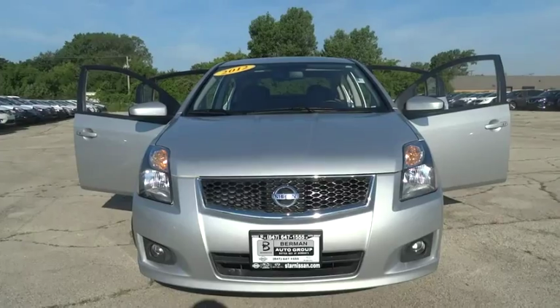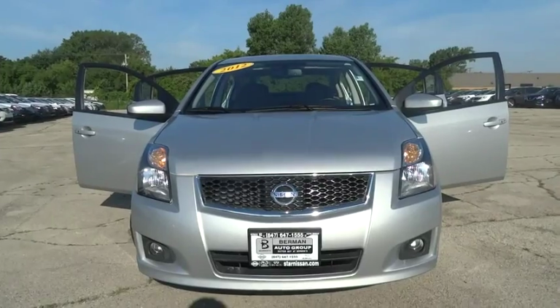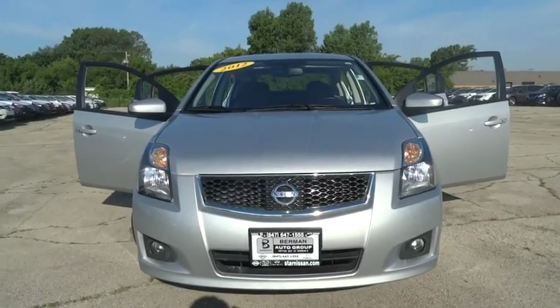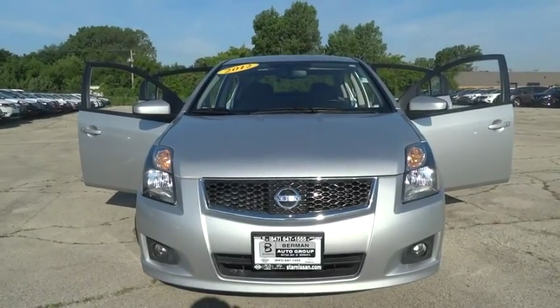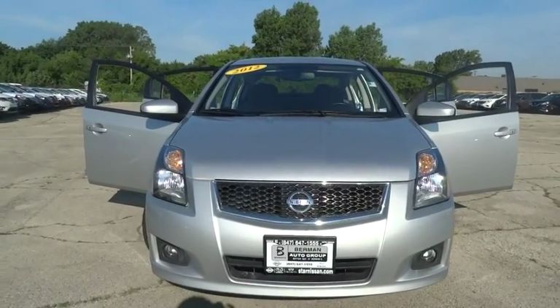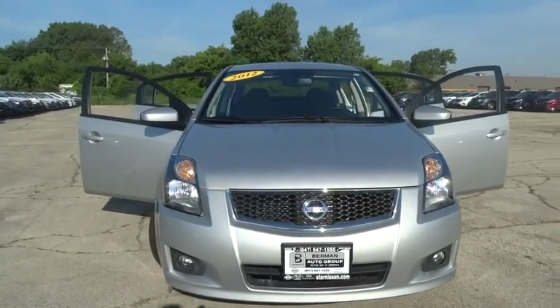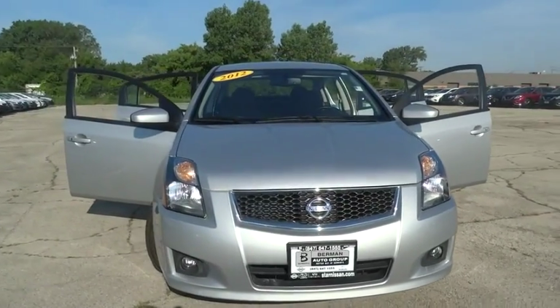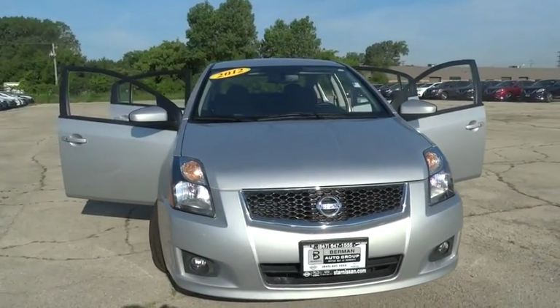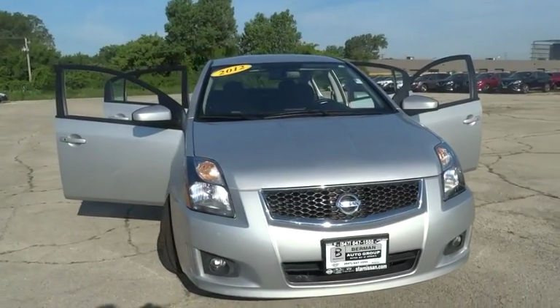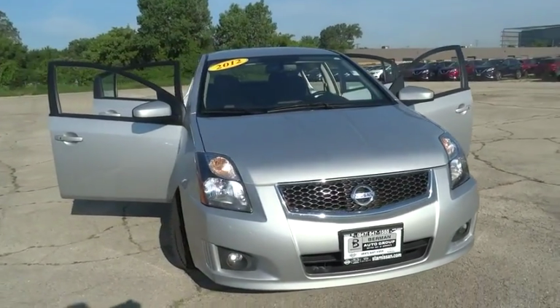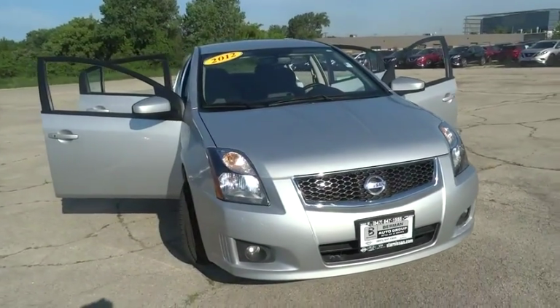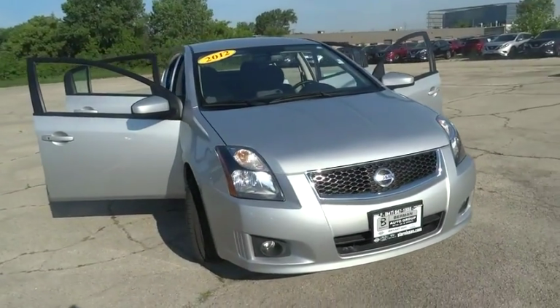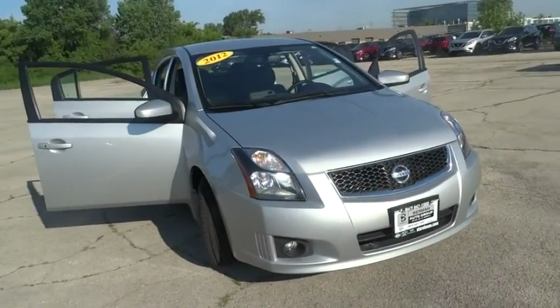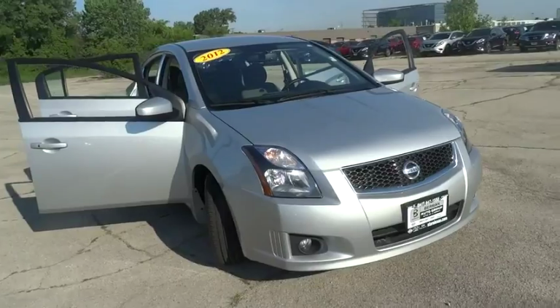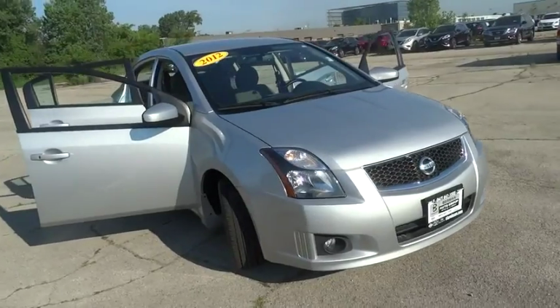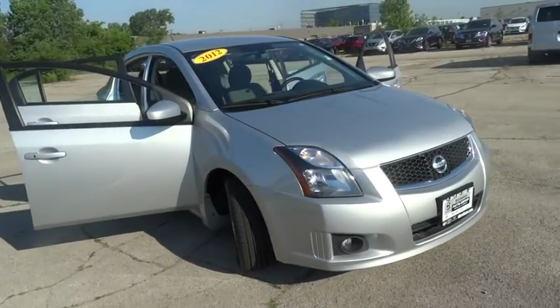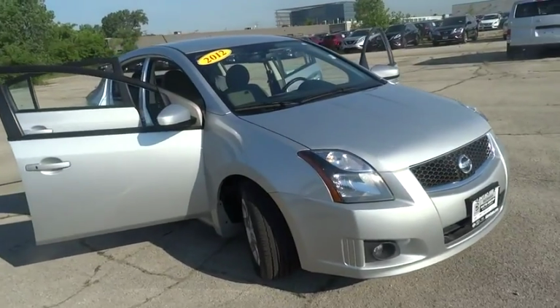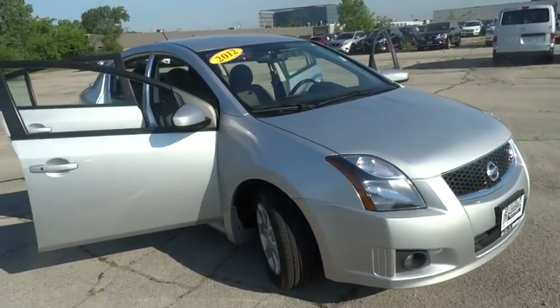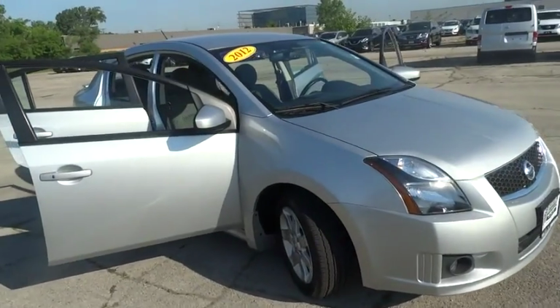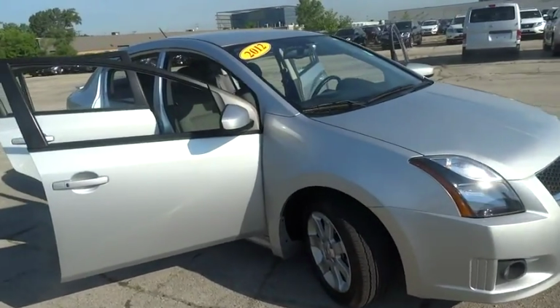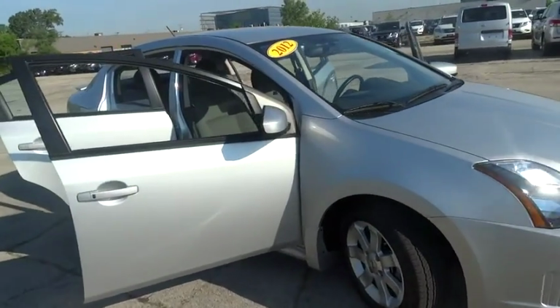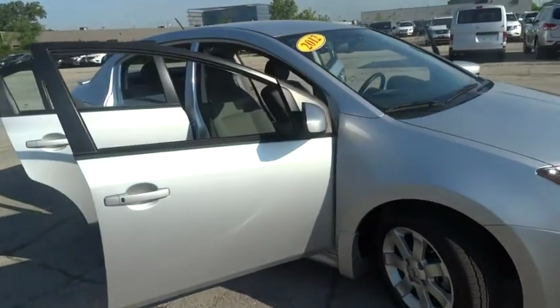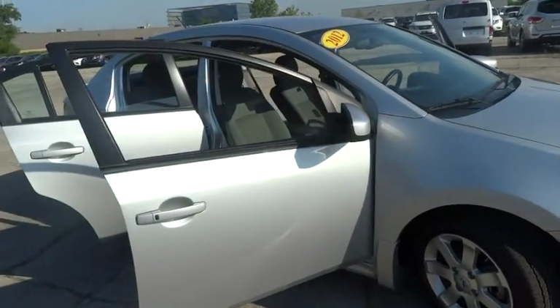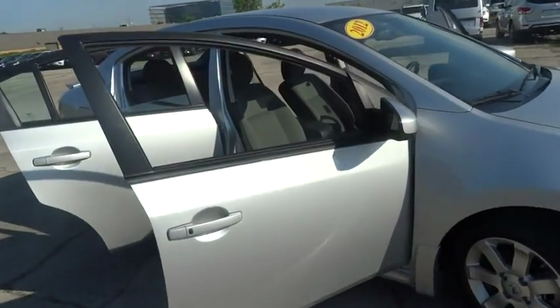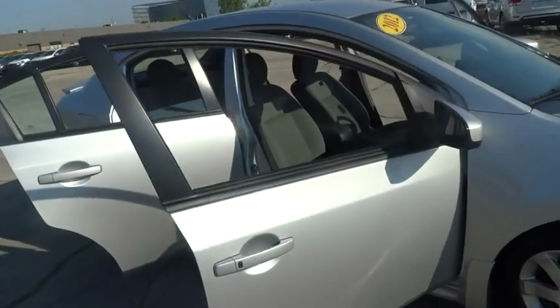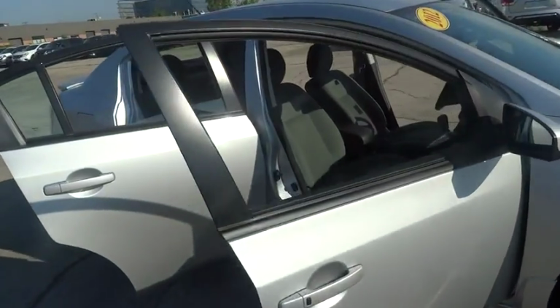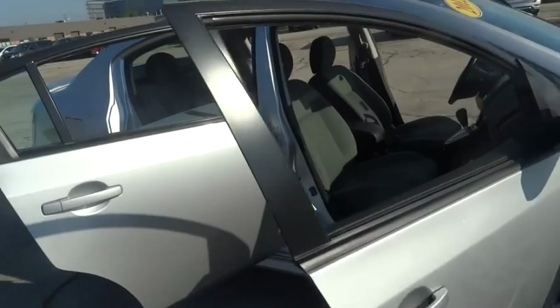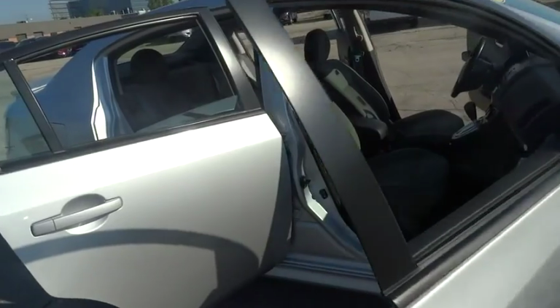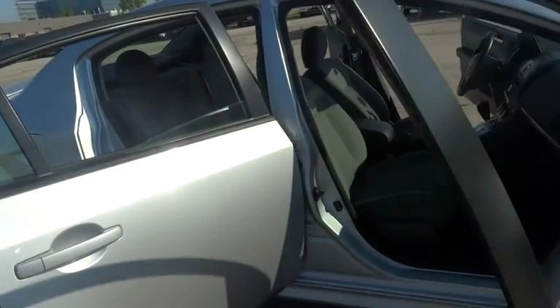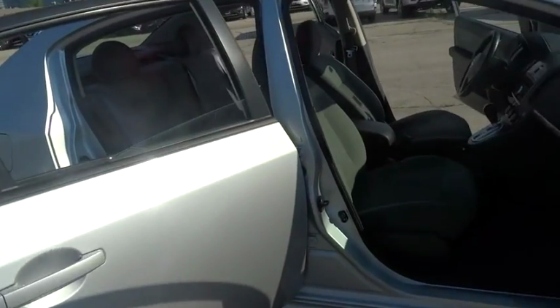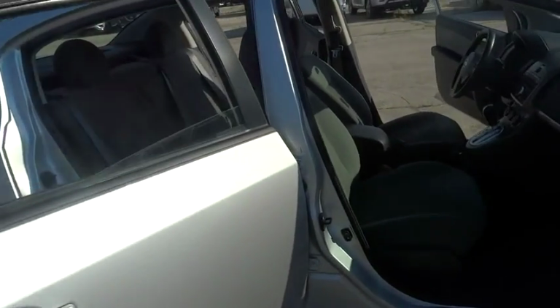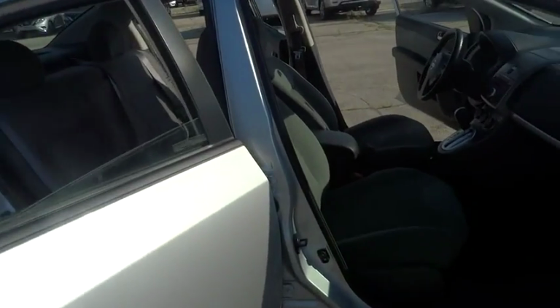2012 Sentra. With its spacious and versatile interior and stellar 34 miles per gallon fuel efficiency, the Nissan Sentra is the obvious choice for anyone who wants to enjoy a stylish and comfortable ride.